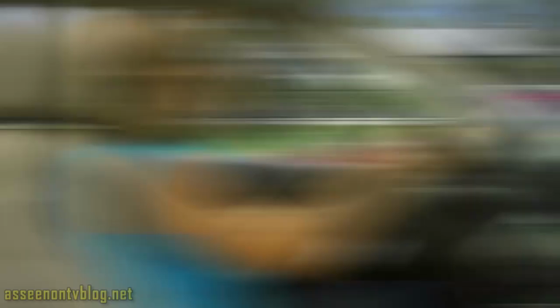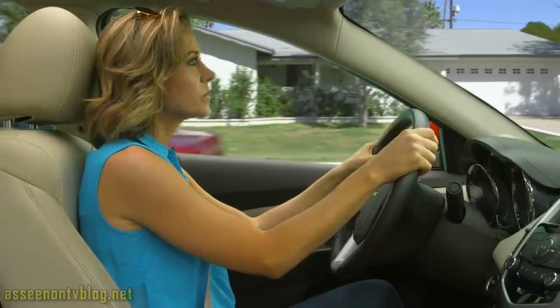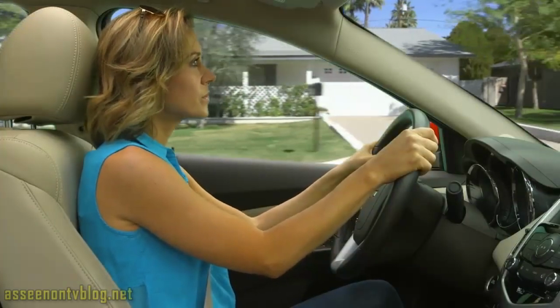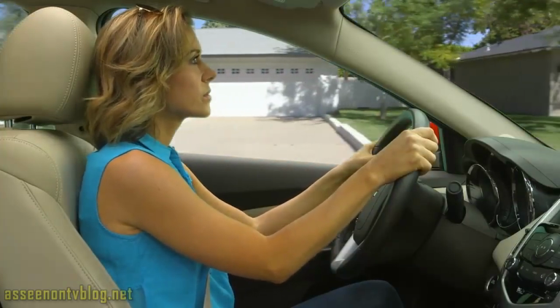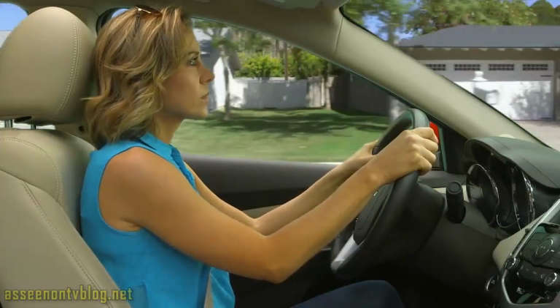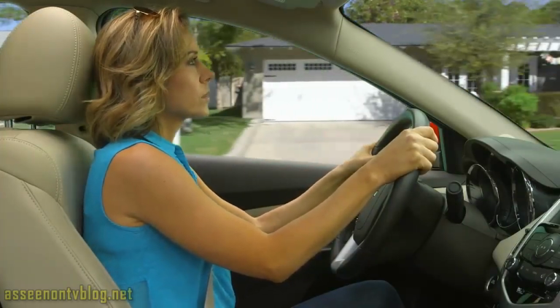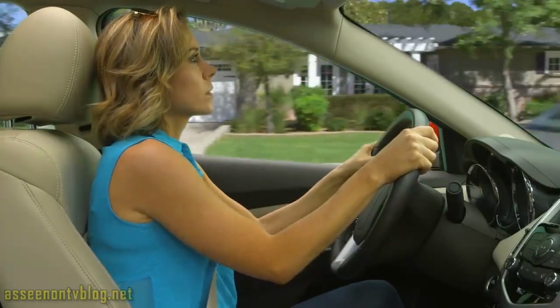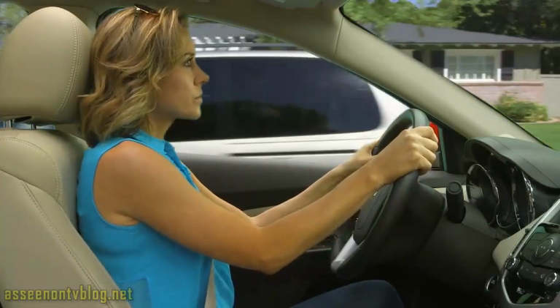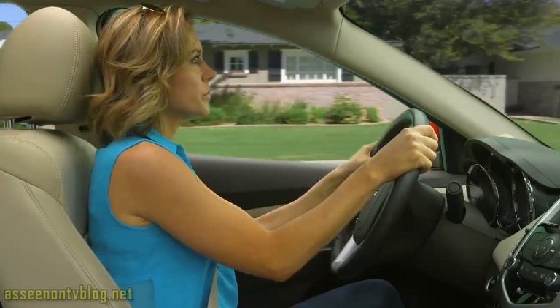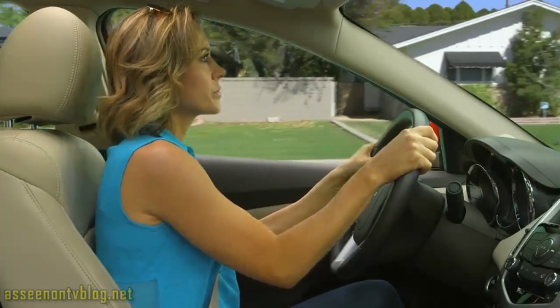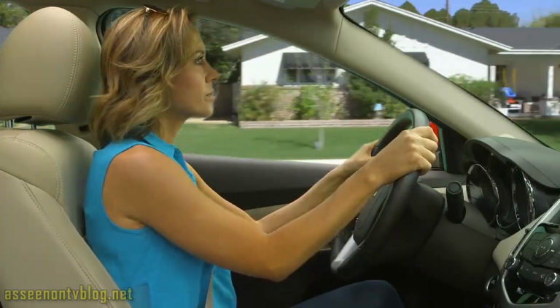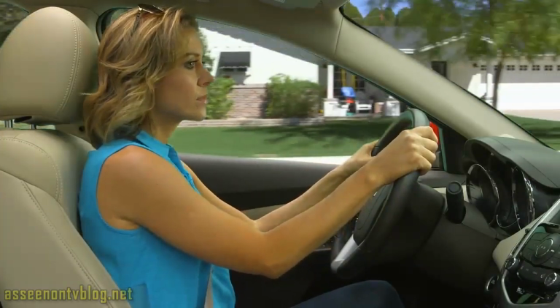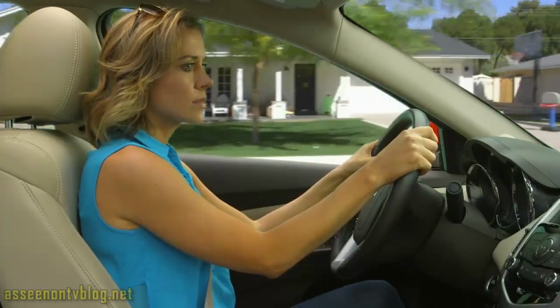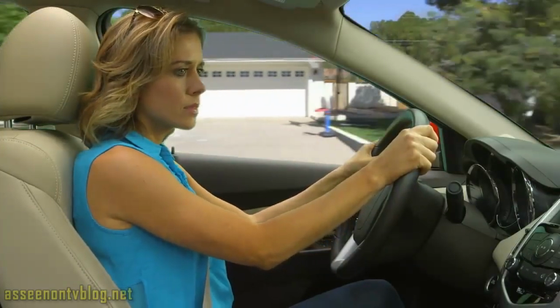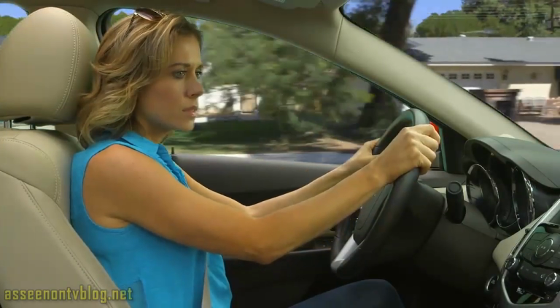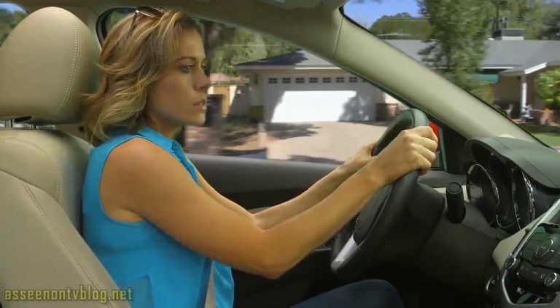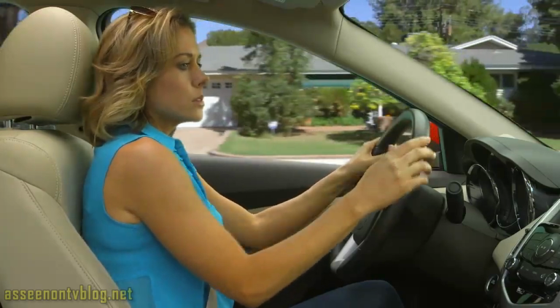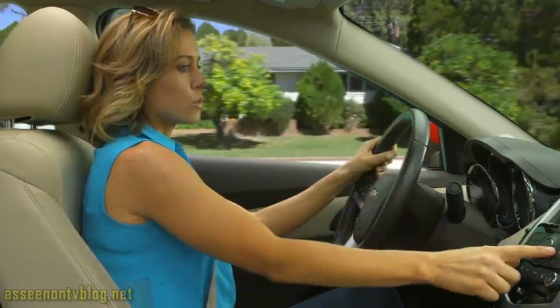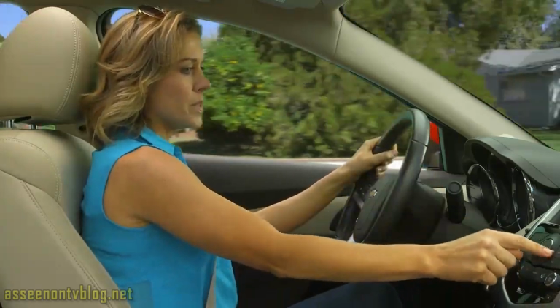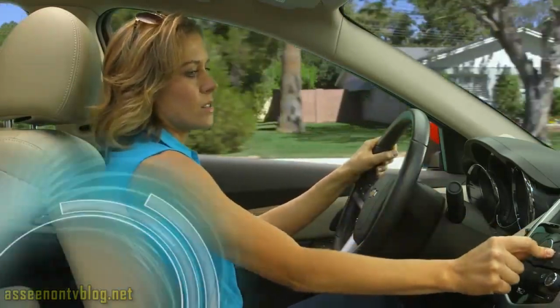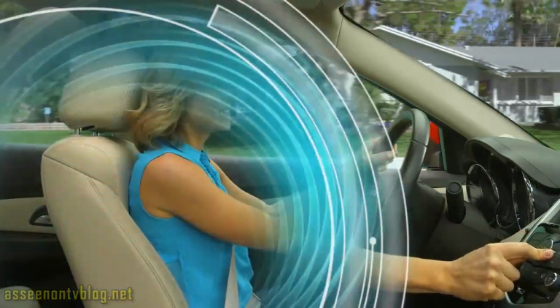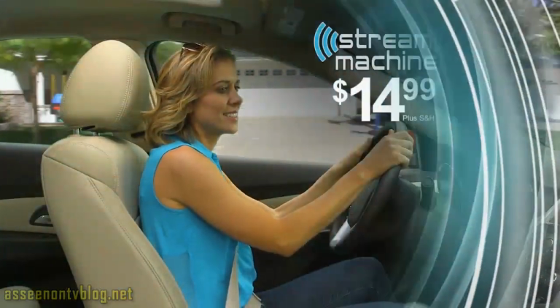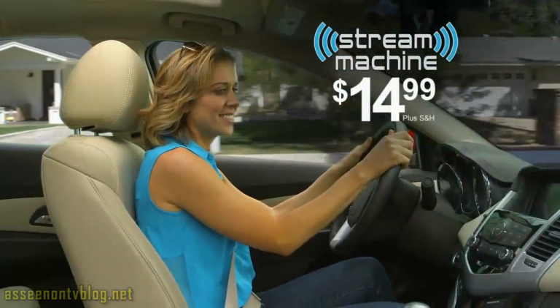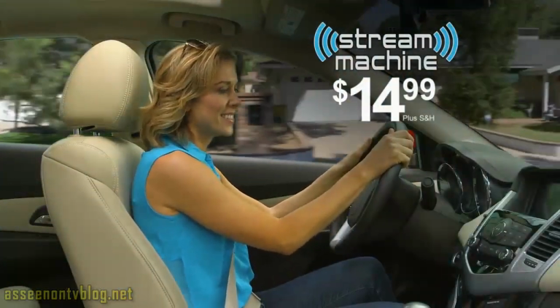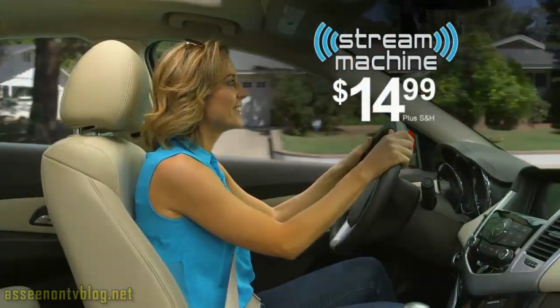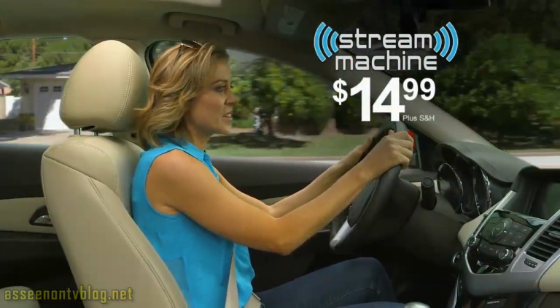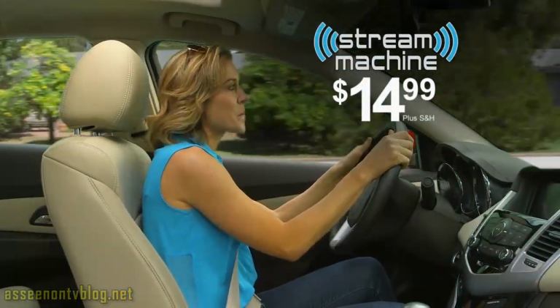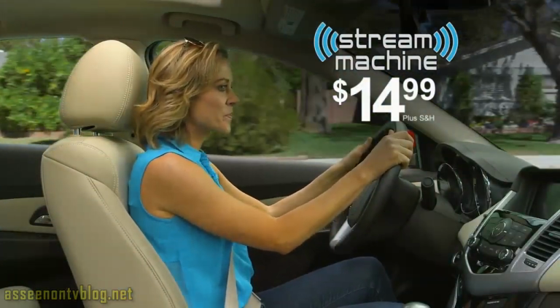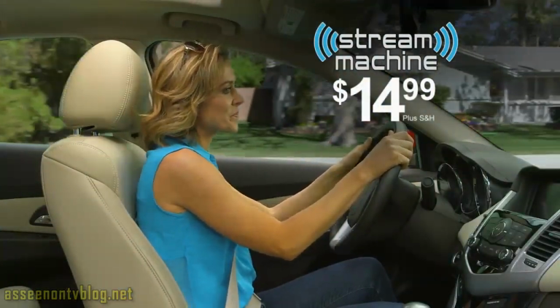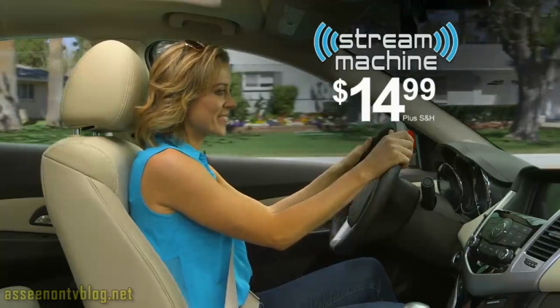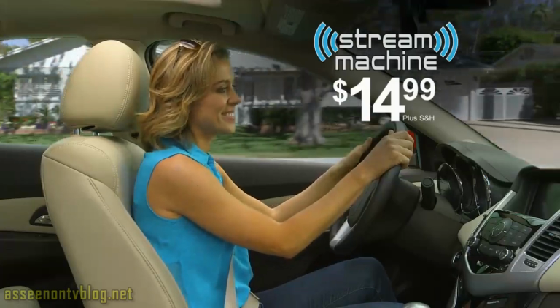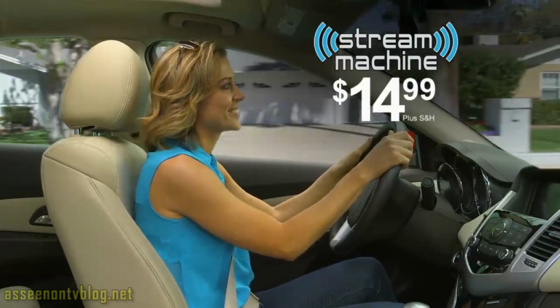So why suffer listening to other radio stations? We're just about to play your favorite song. But first, some more annoying commercials. Oh, come on. When you can create your own commercial-free radio station with Stream Machine for just $14.99.